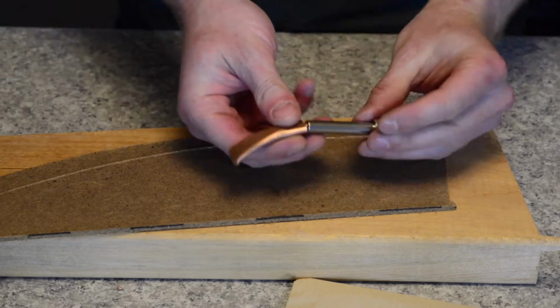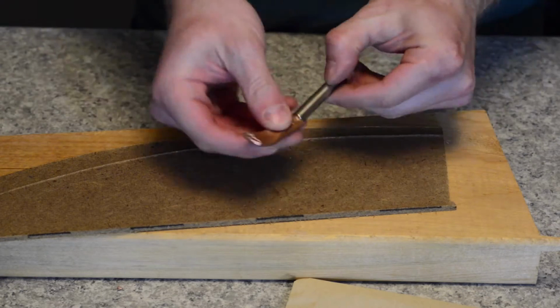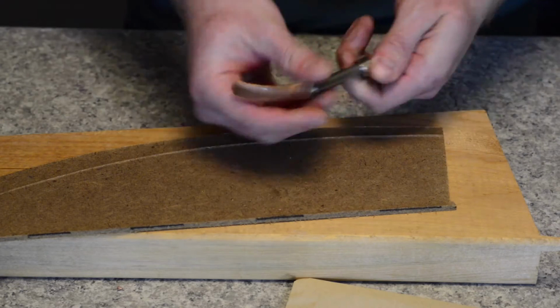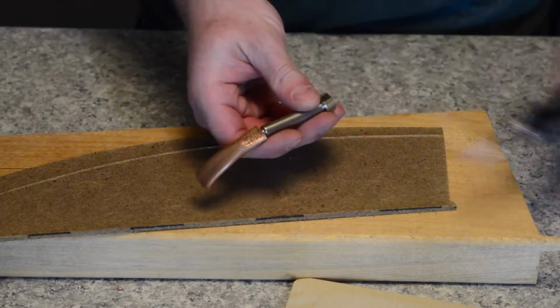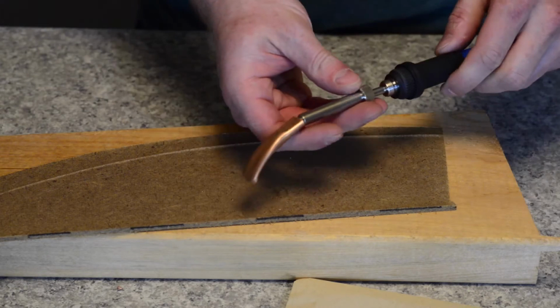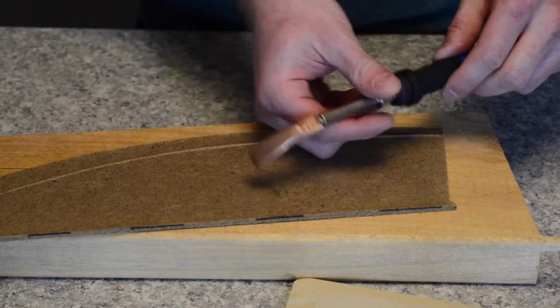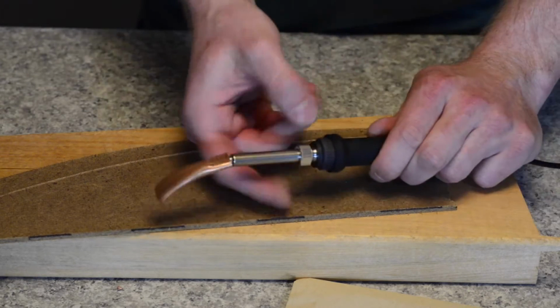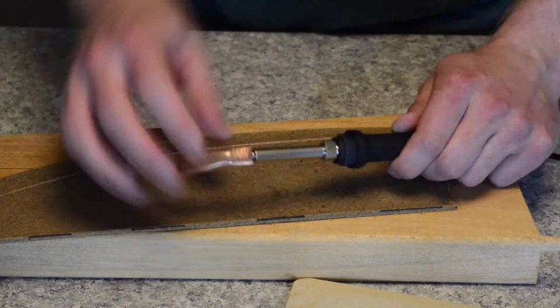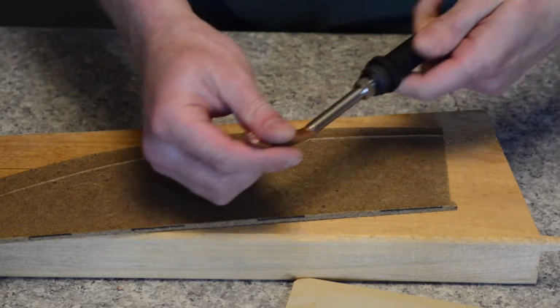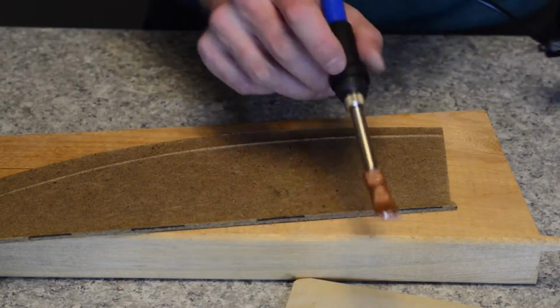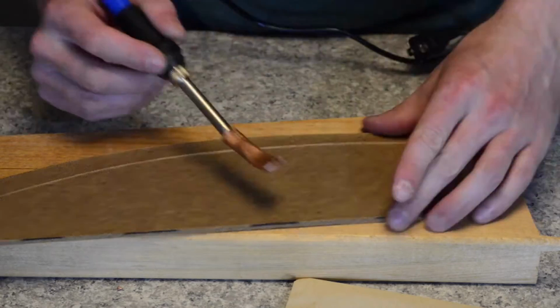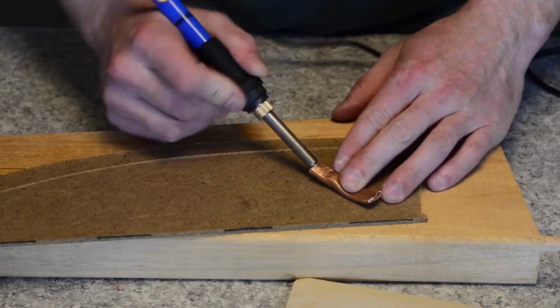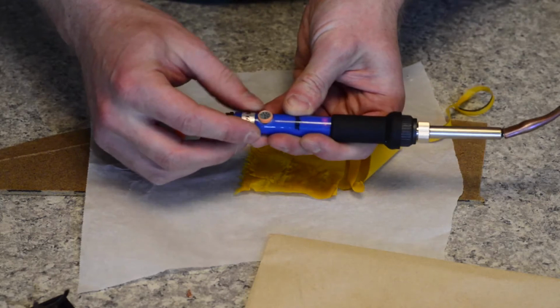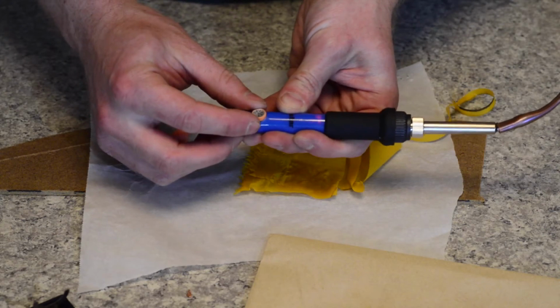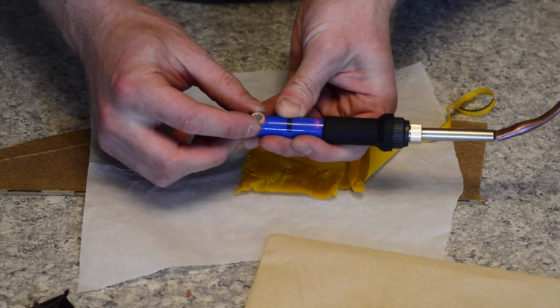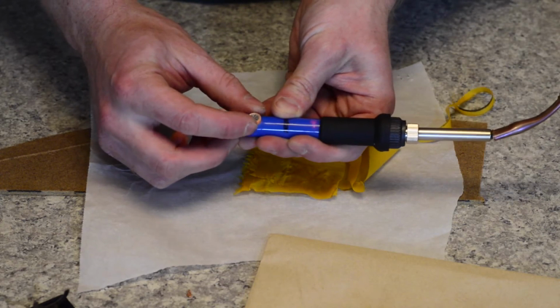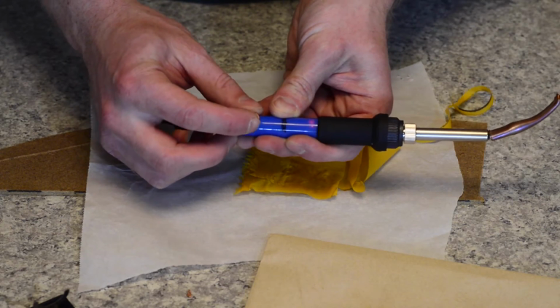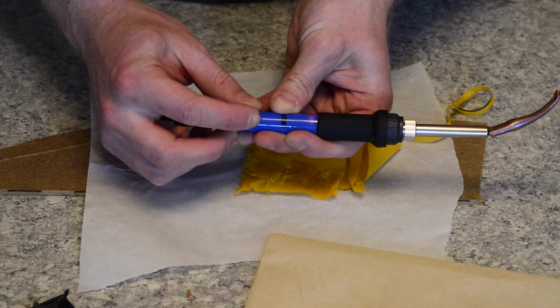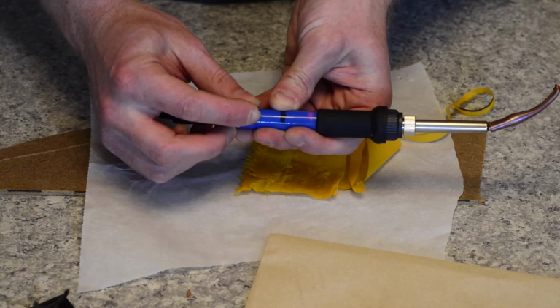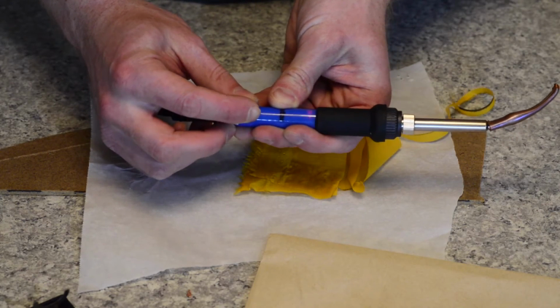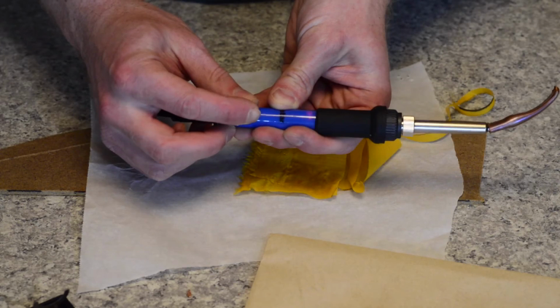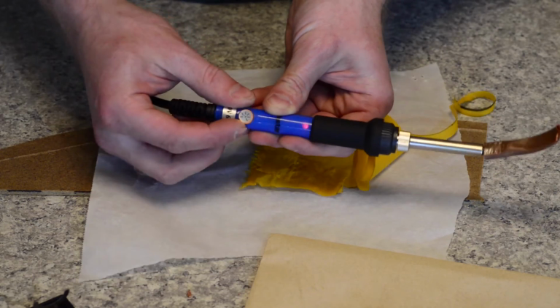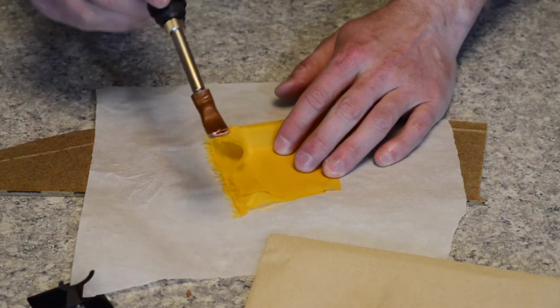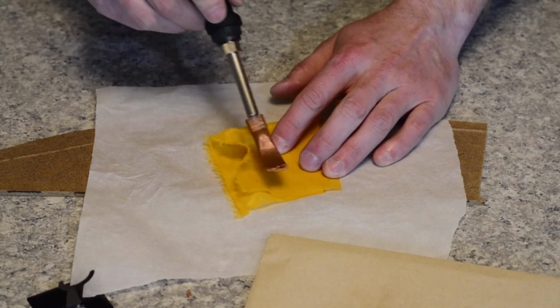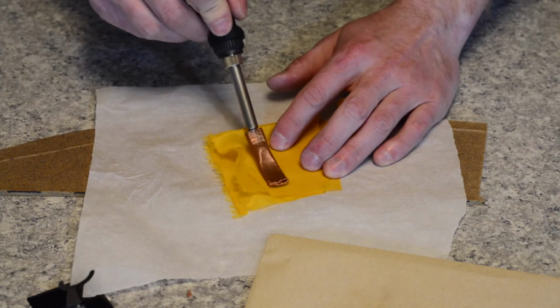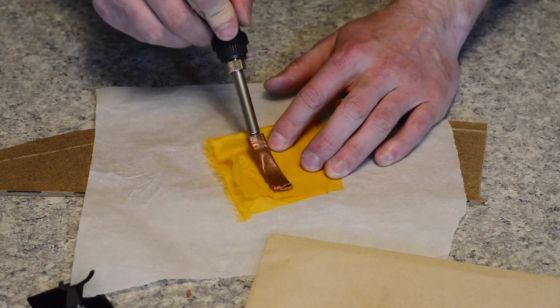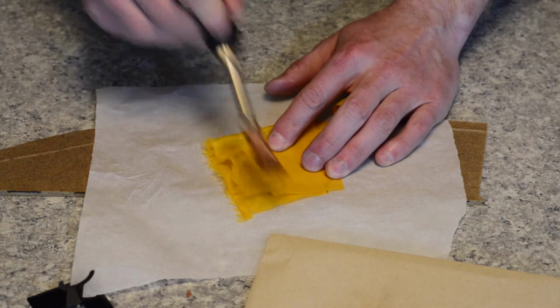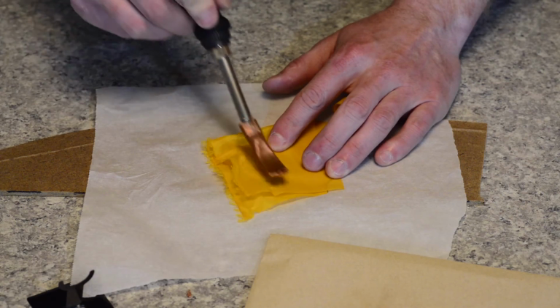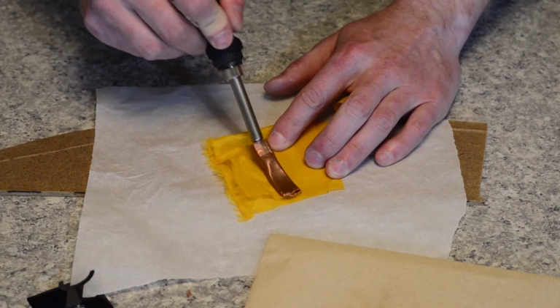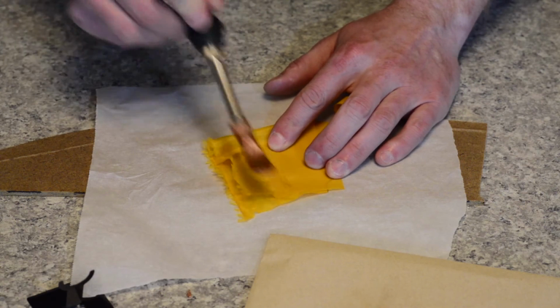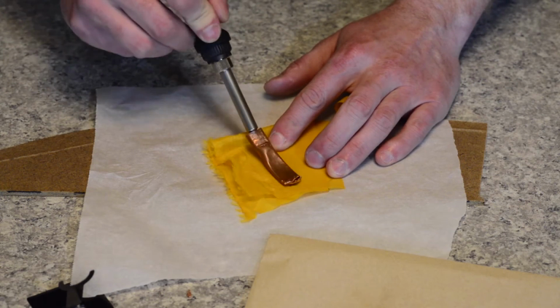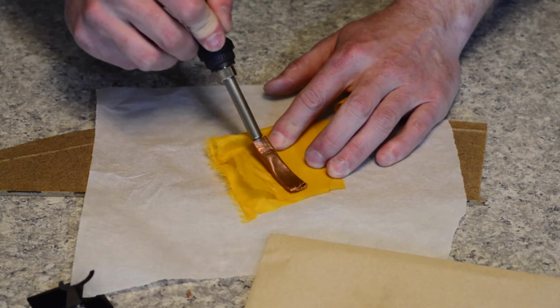Once your heat-sealing iron is assembled, plug it in and adjust the temperature by trial and error until it seals your fabric well without melting it. Be sure to allow sufficient time for the temperature to stabilize each time you make an adjustment.